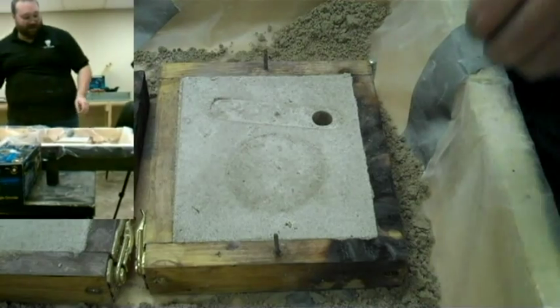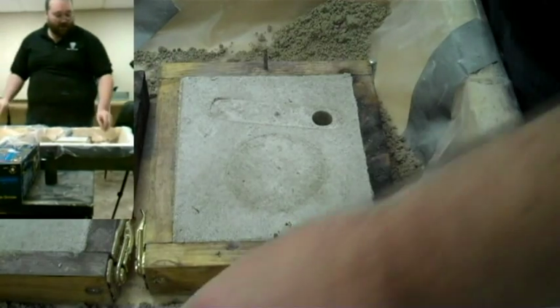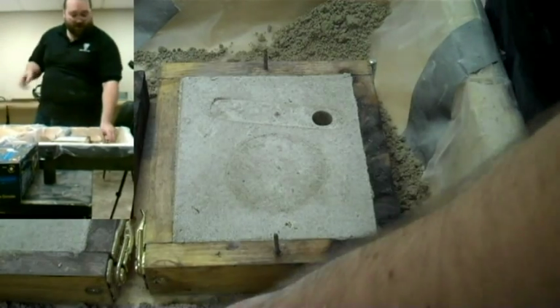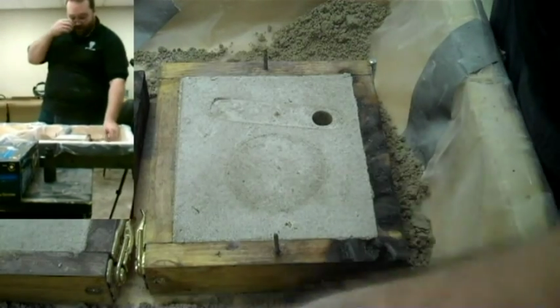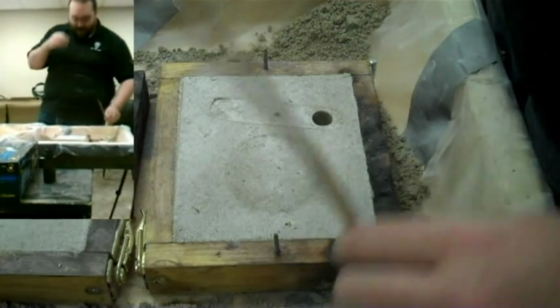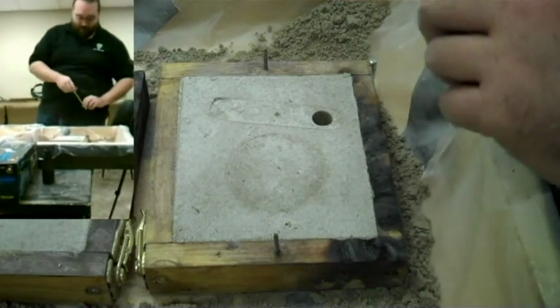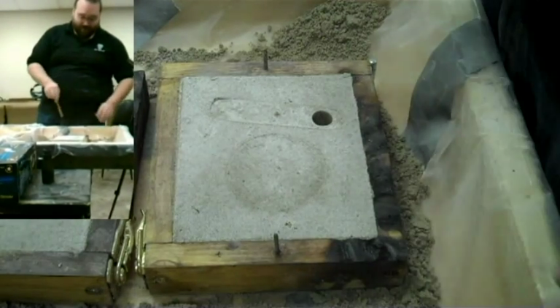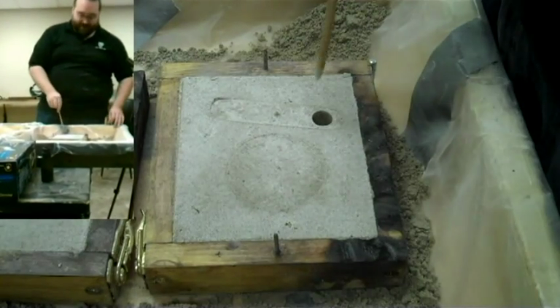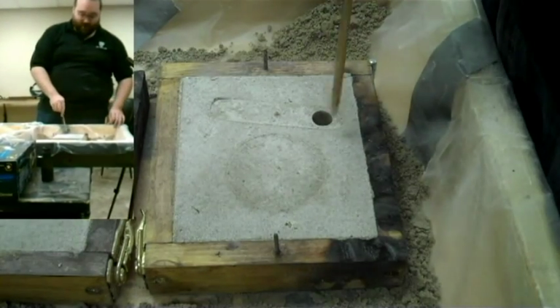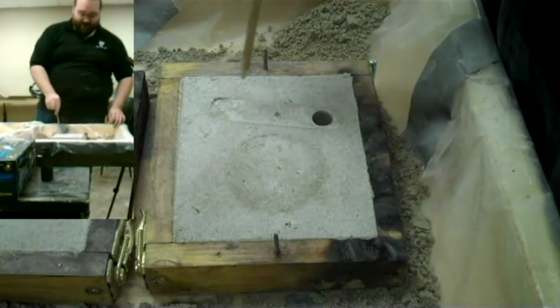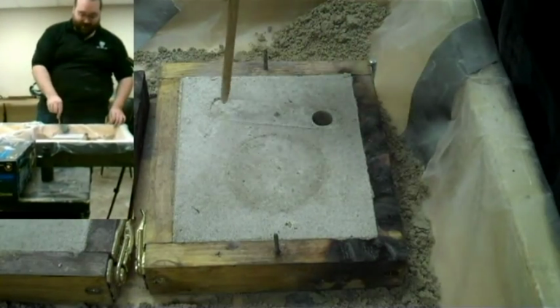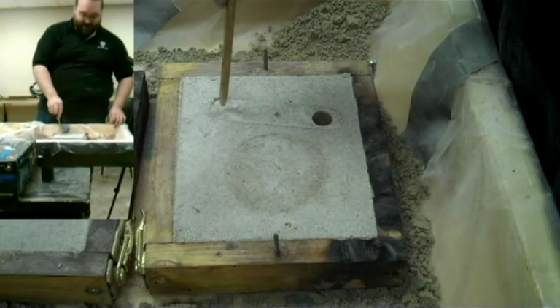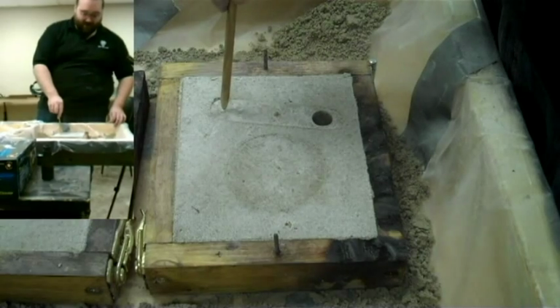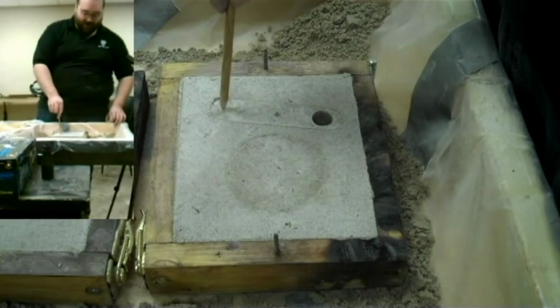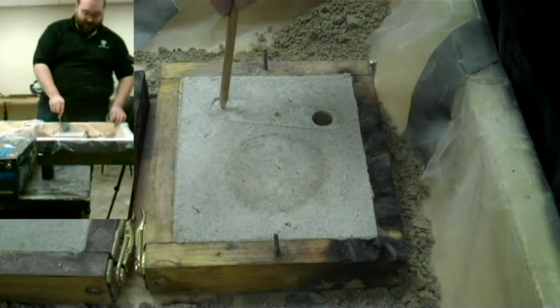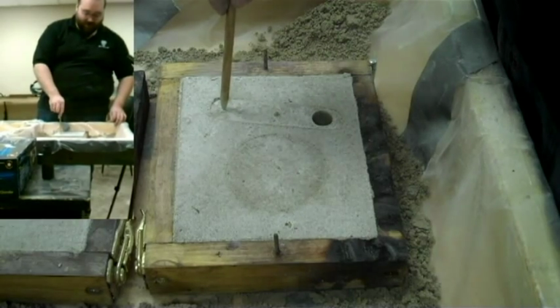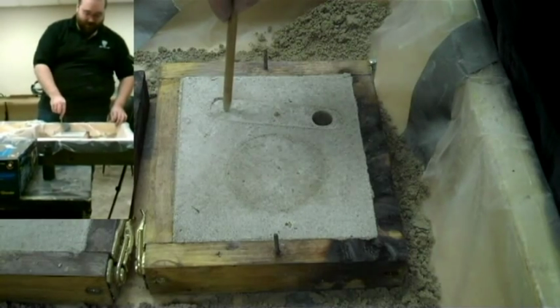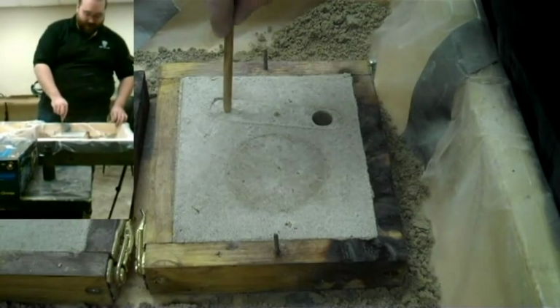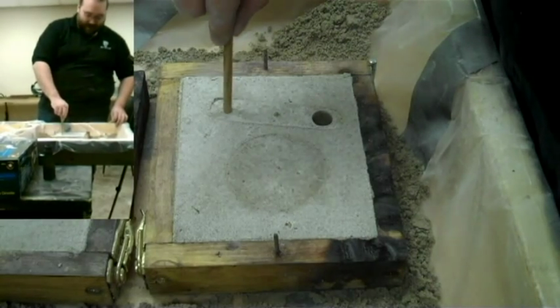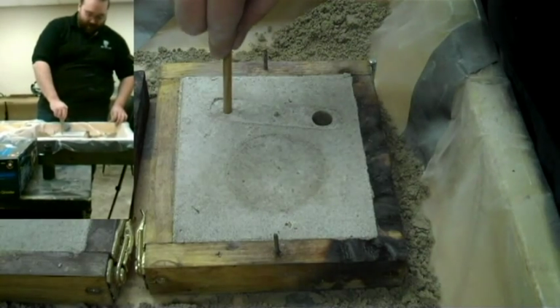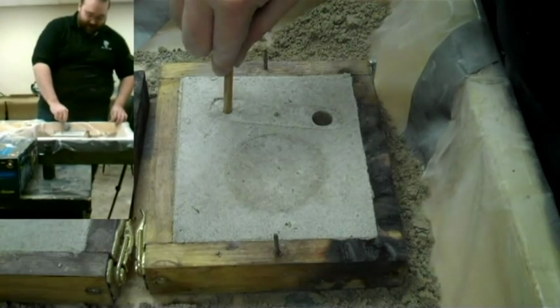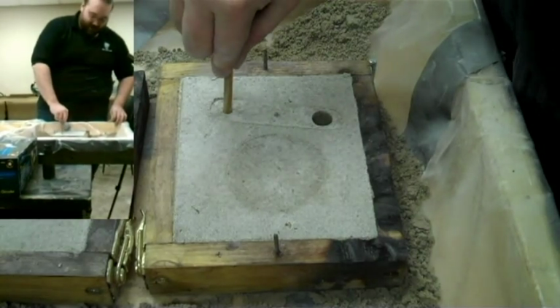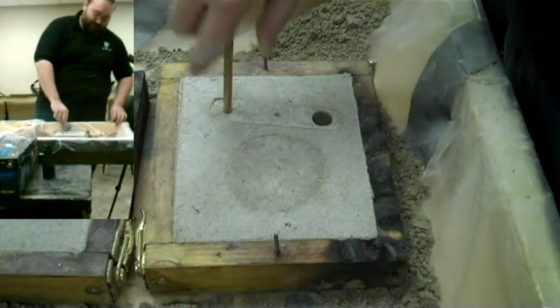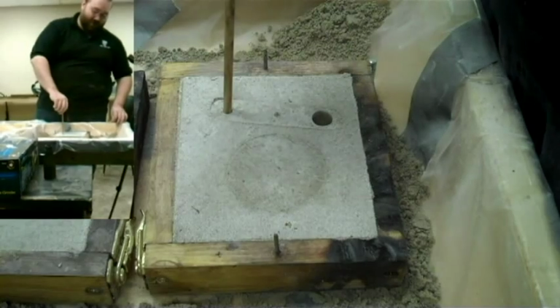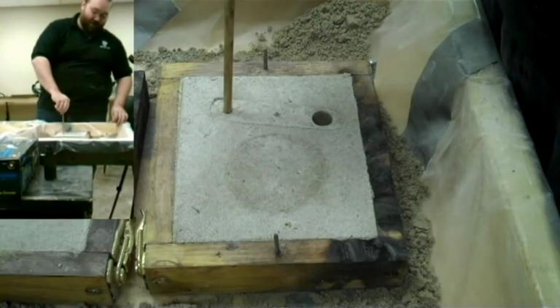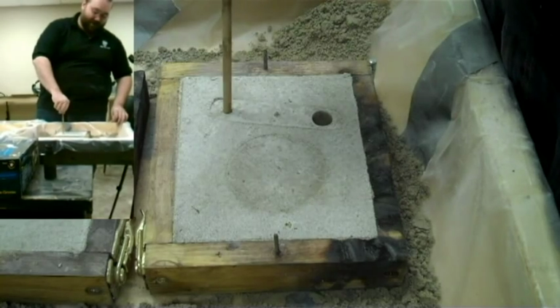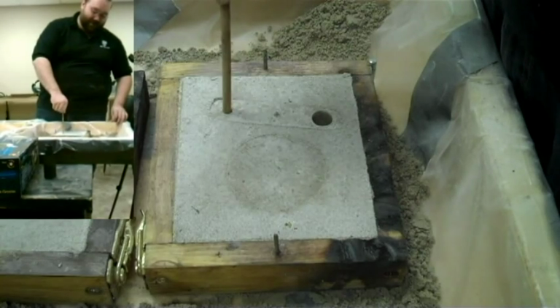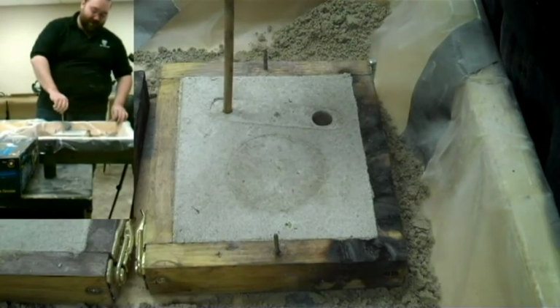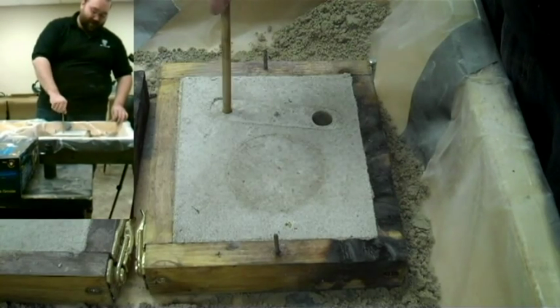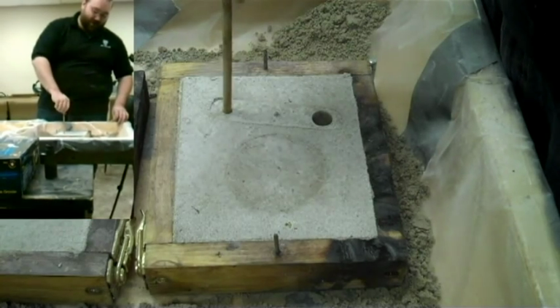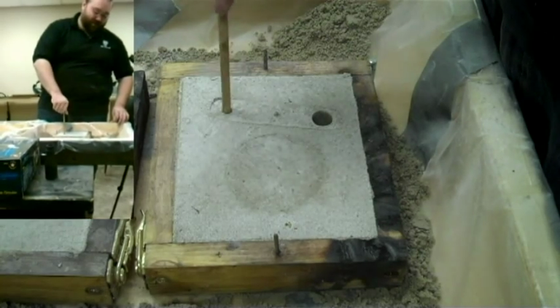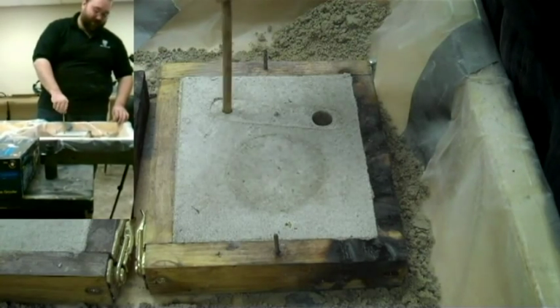Then you also want to create what is called a pop-up hole. As you are pouring, it is difficult to see down that hole, so you create this hole here. When you see this hole start to fill with bronze, you know that your mold is full.